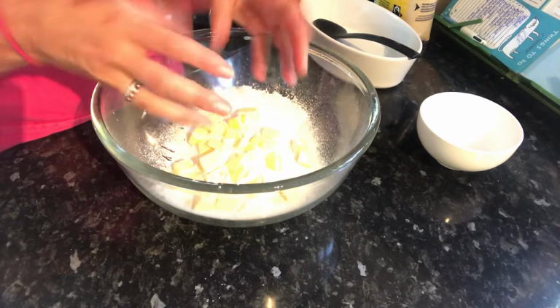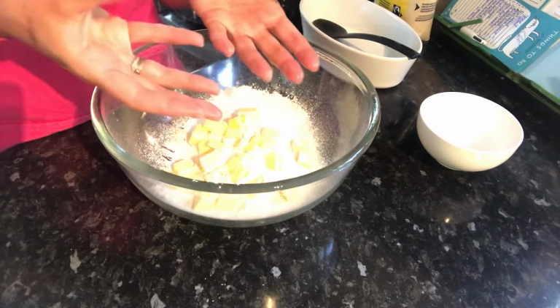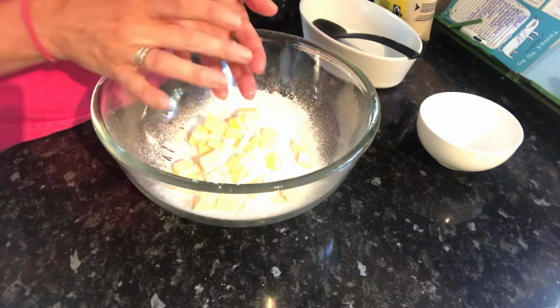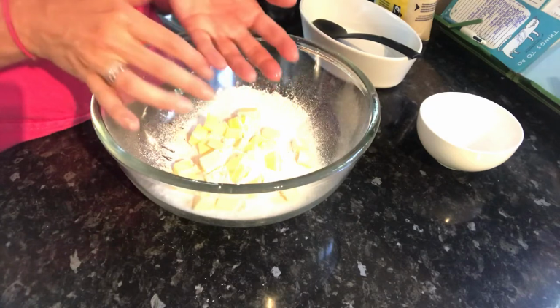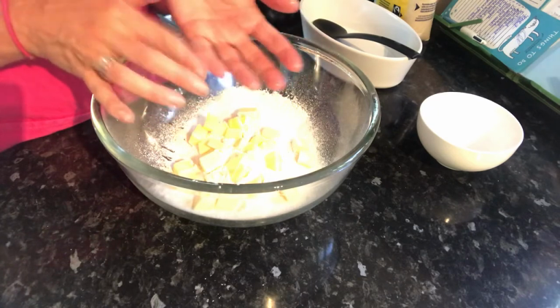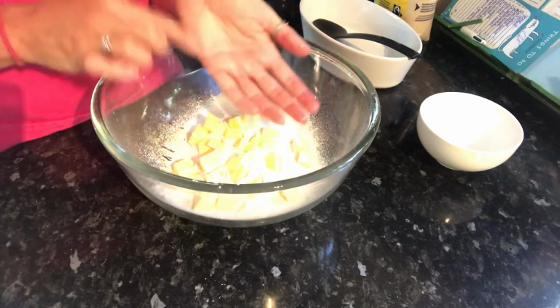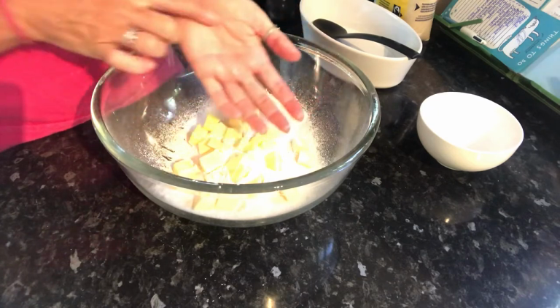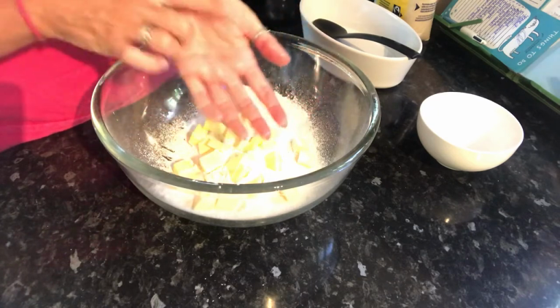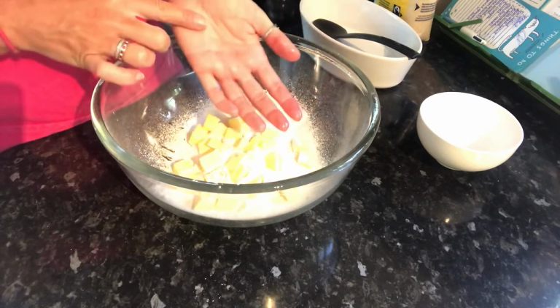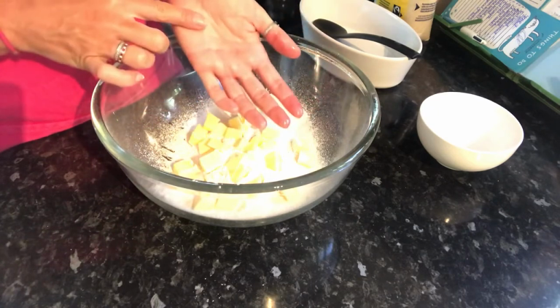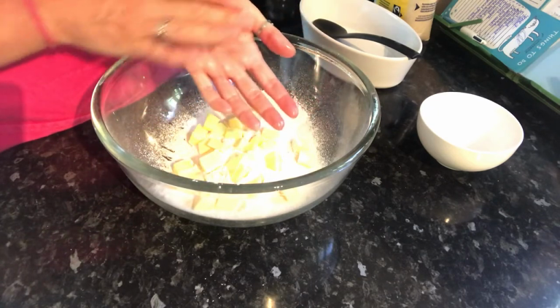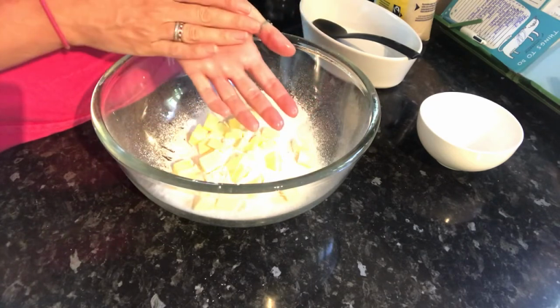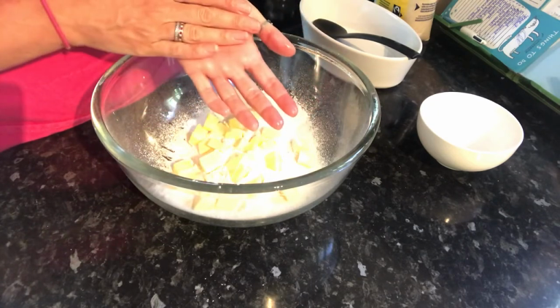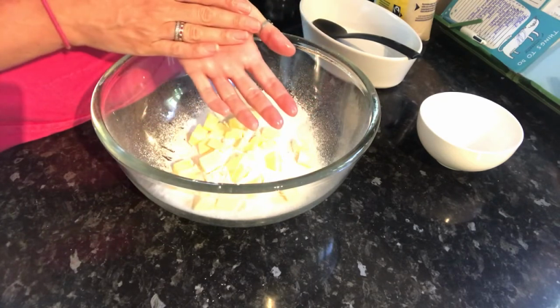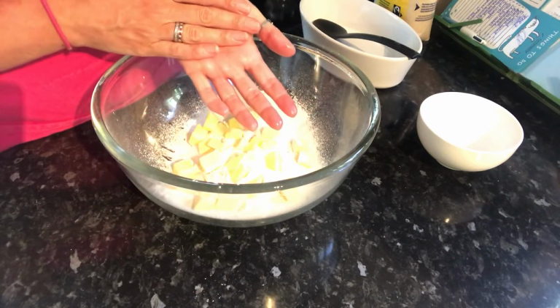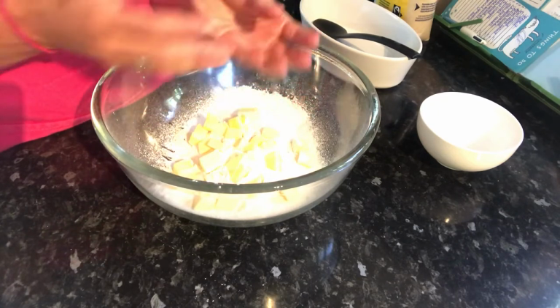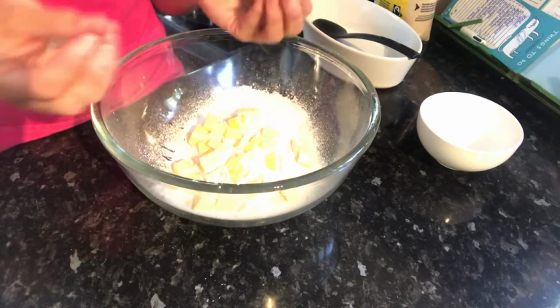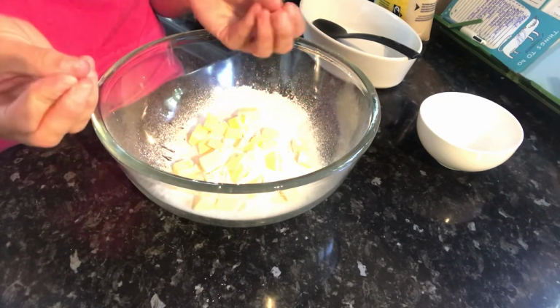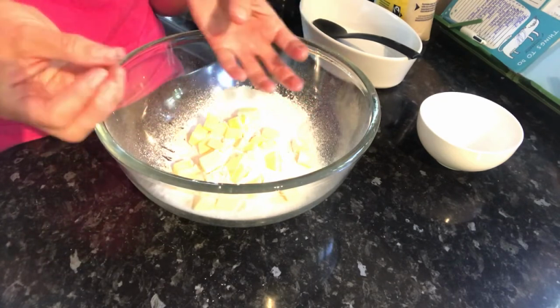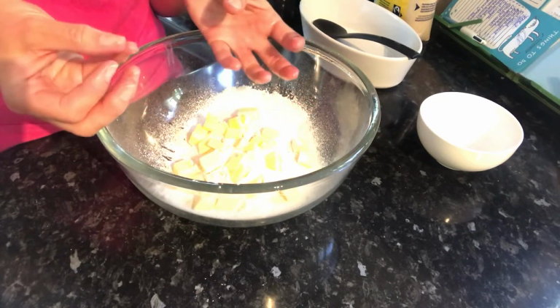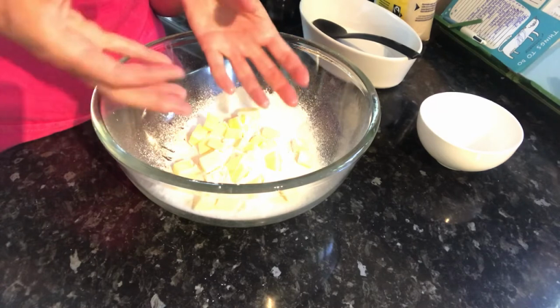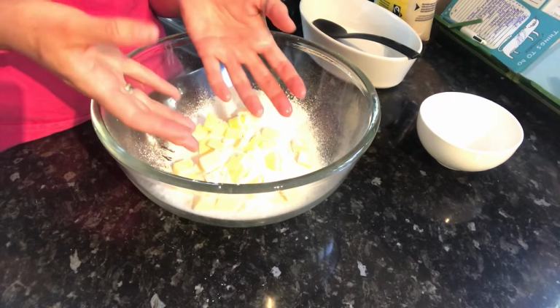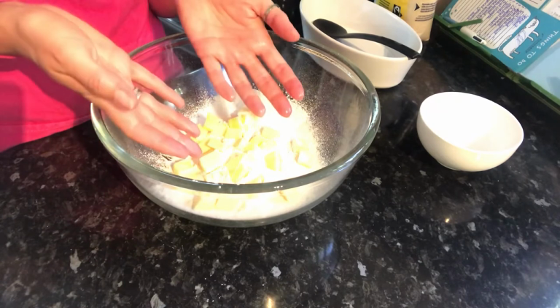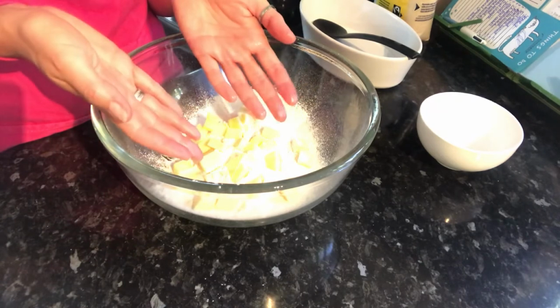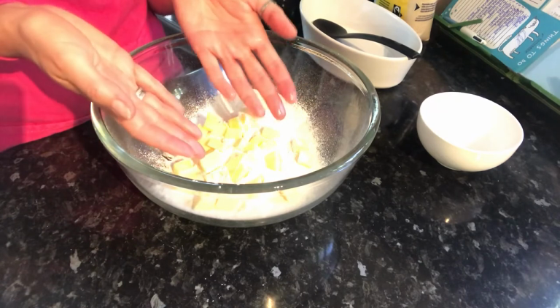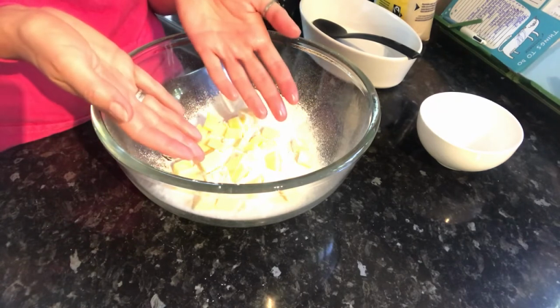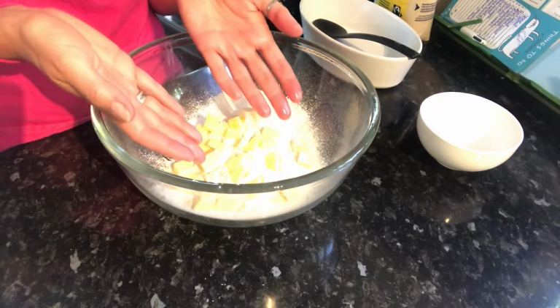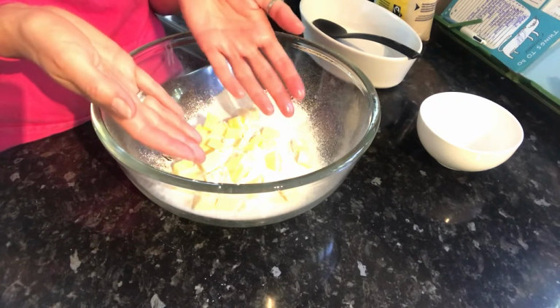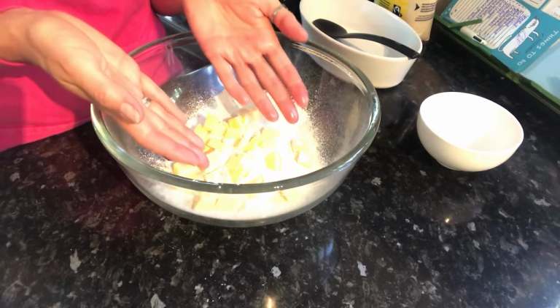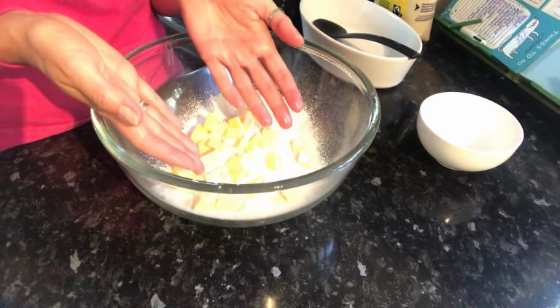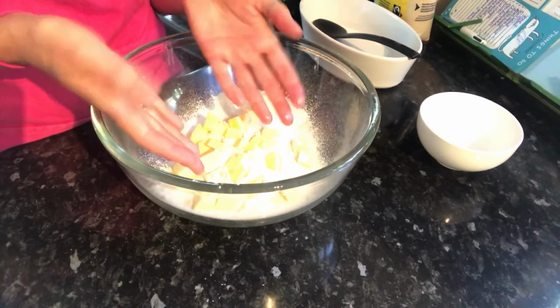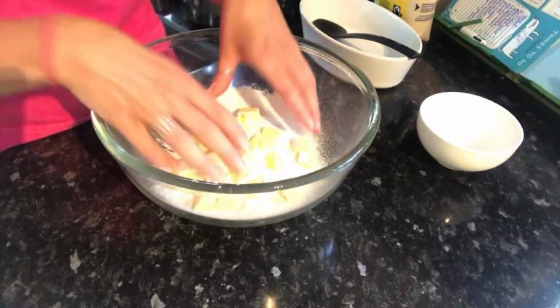So fingertips — we don't want to be using the palms of our hands, as that's where there's a lot of heat. If your hands are really warm, it might be worth rubbing them under cold water first of all.